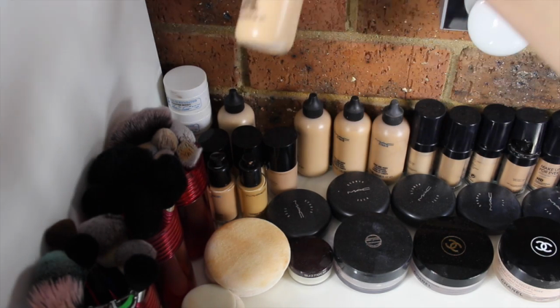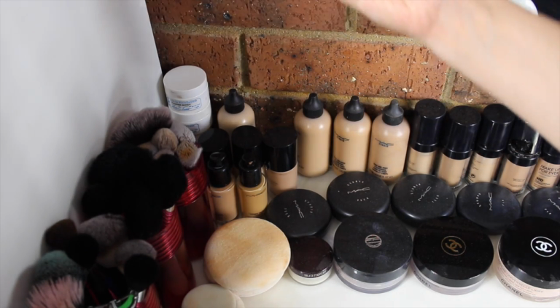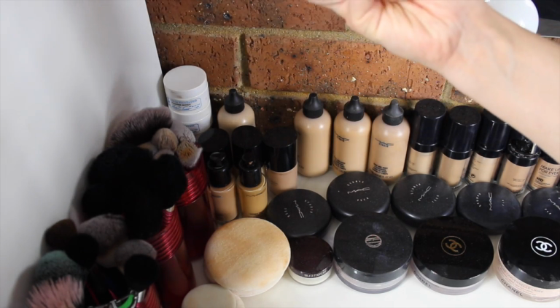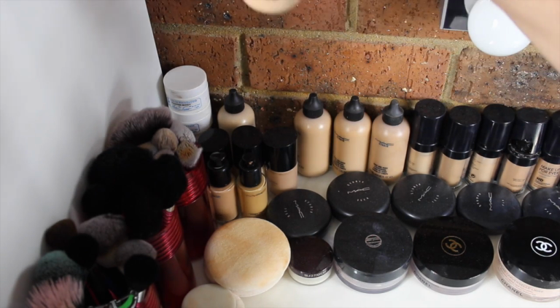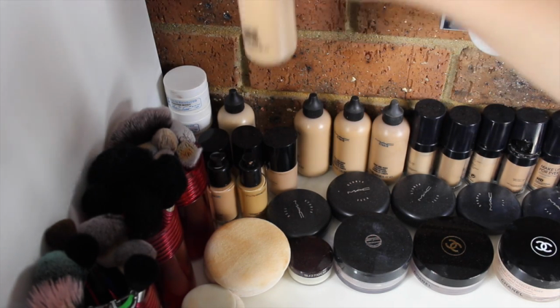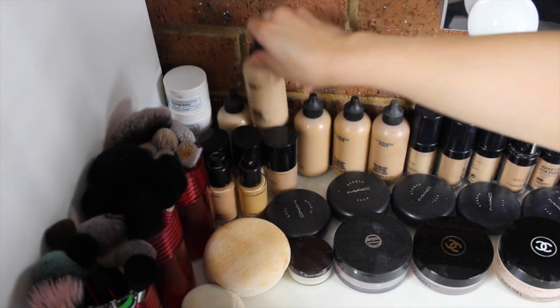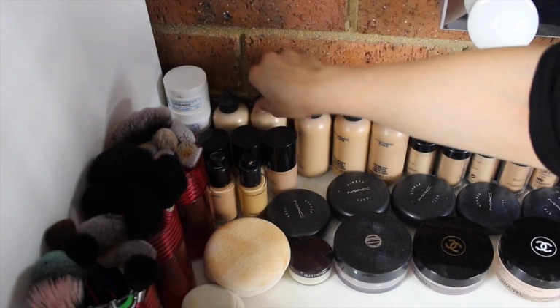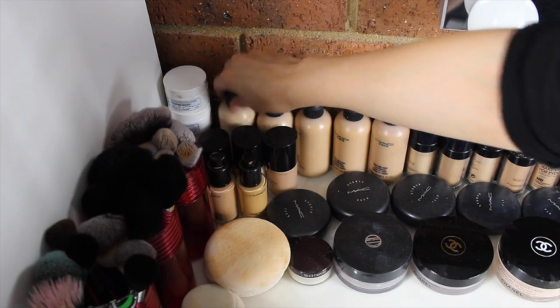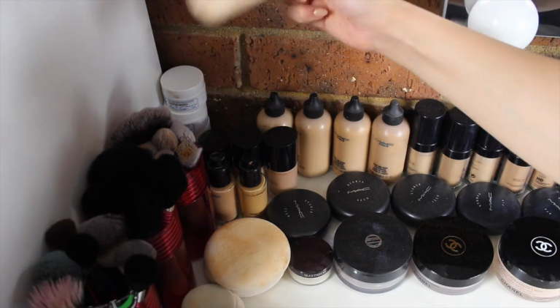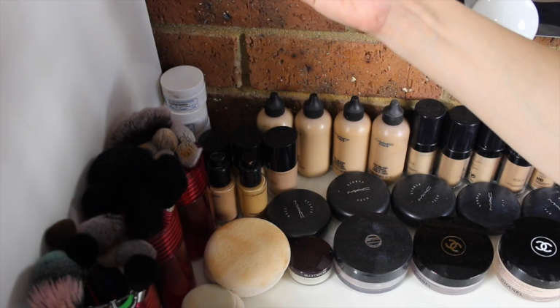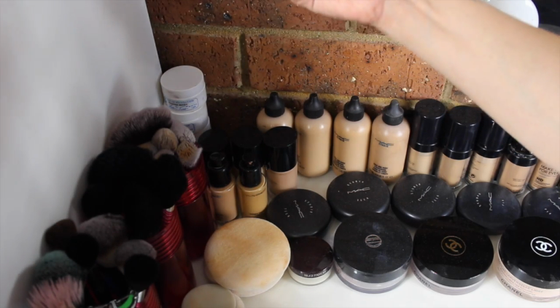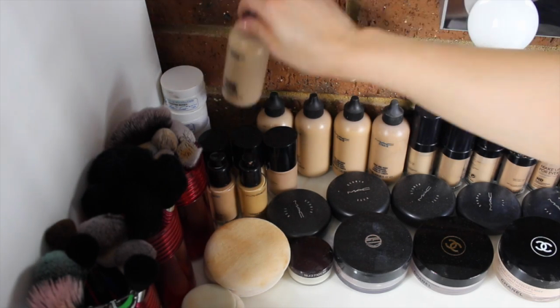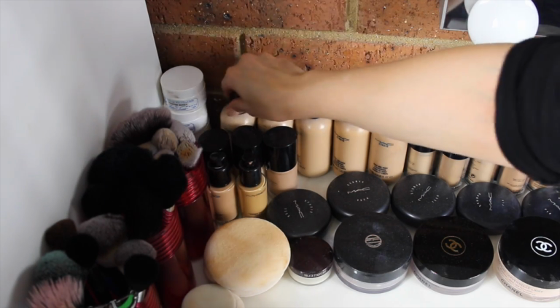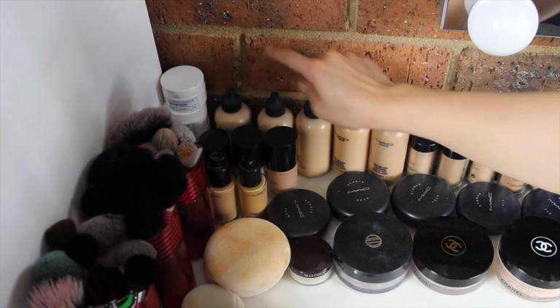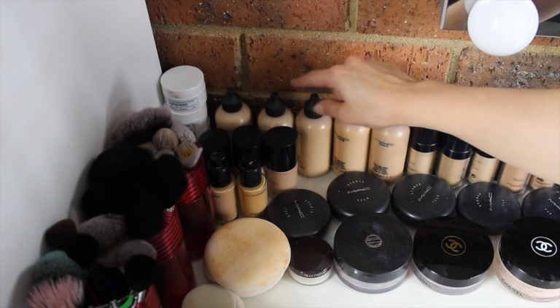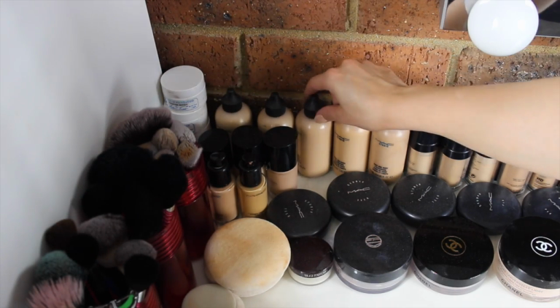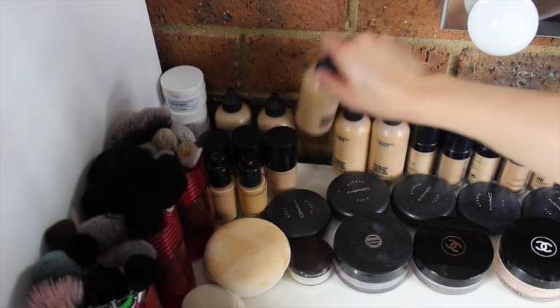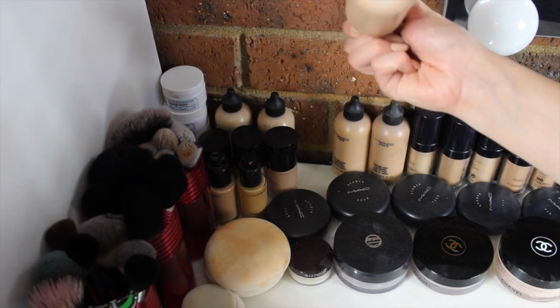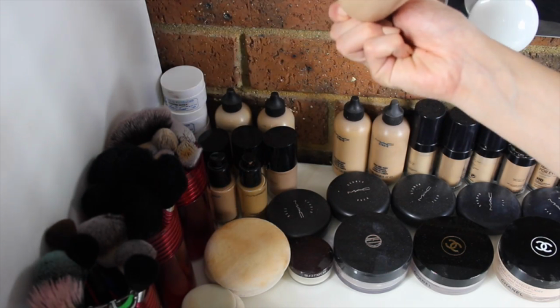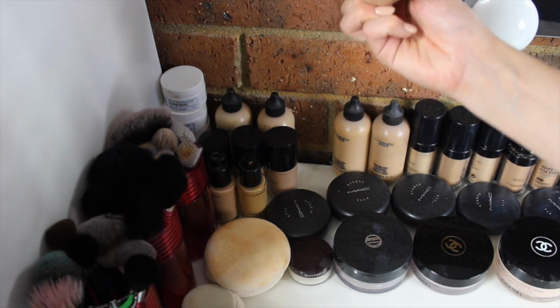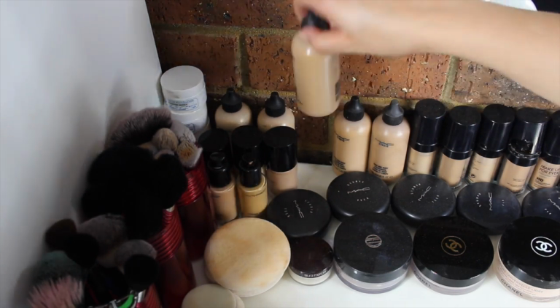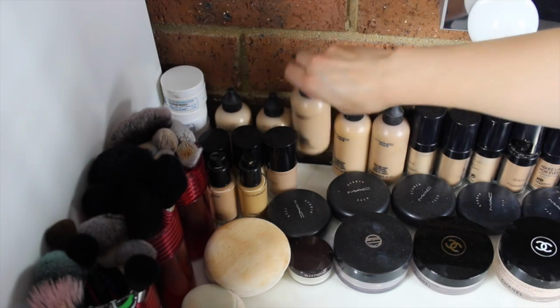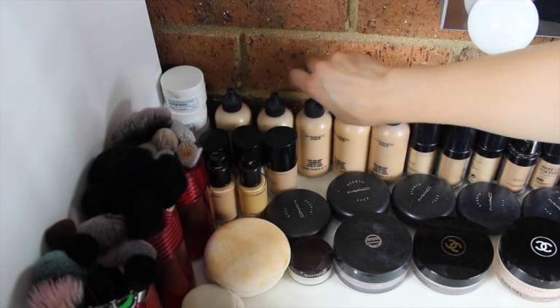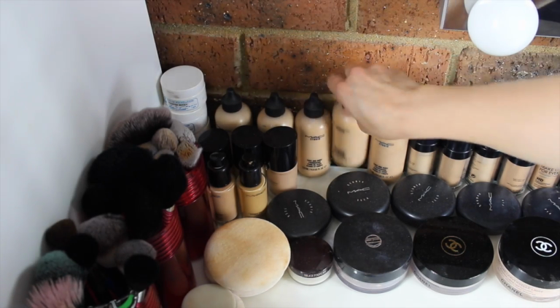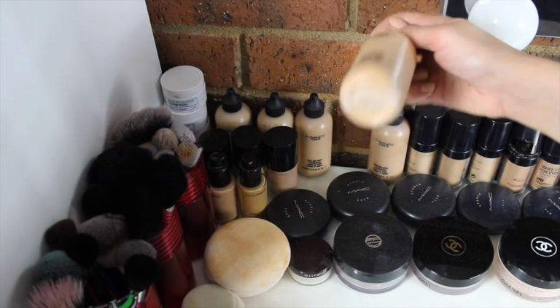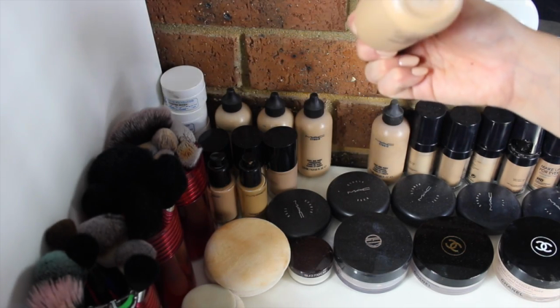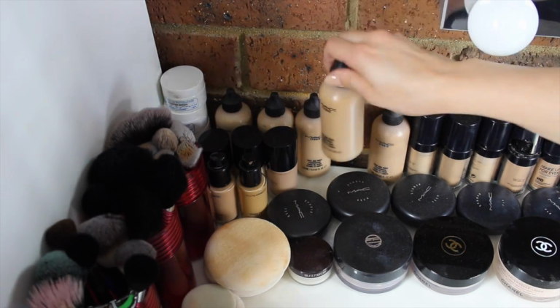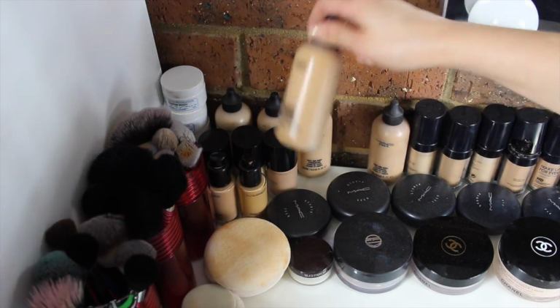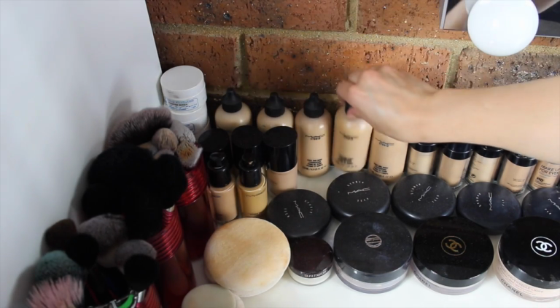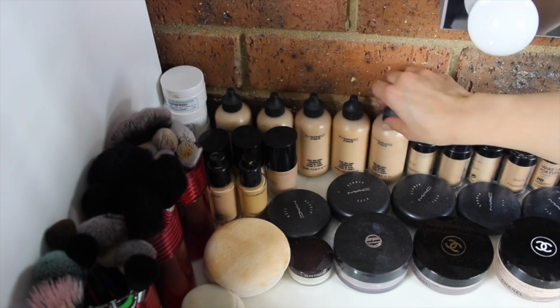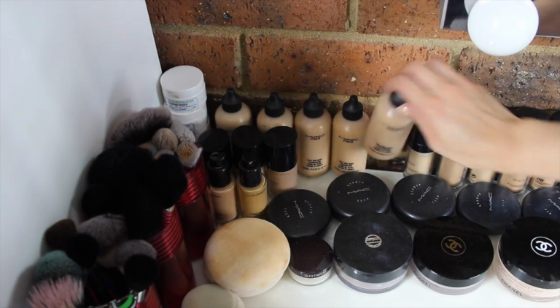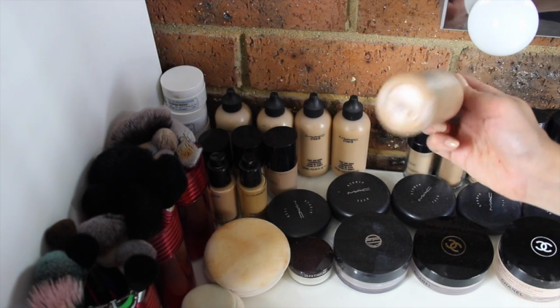I use this shade — this is C2. So I have the shades C1, C2, C3 — actually this one's C4 — and then C5 and C6.